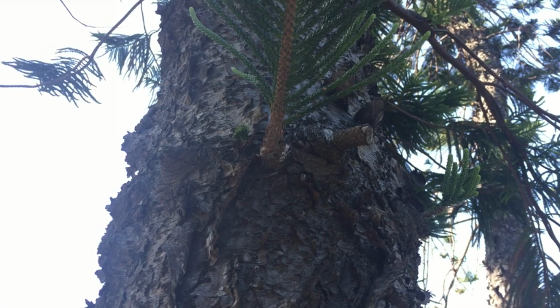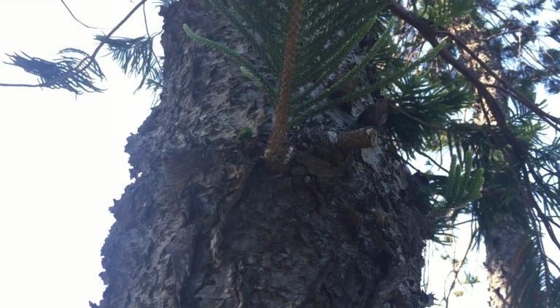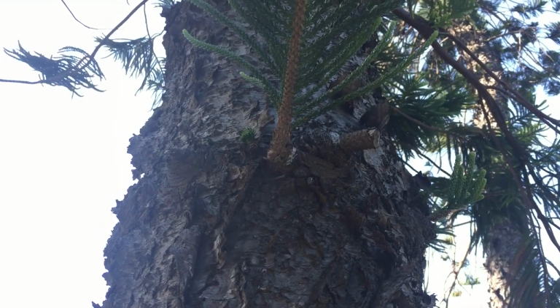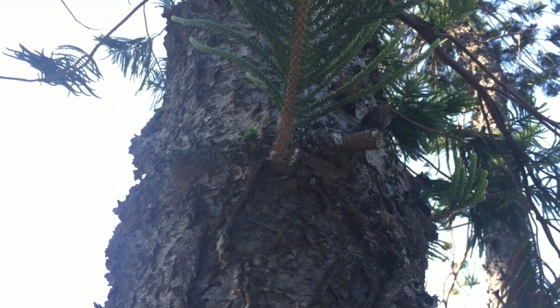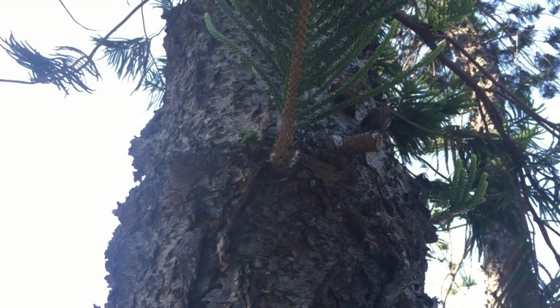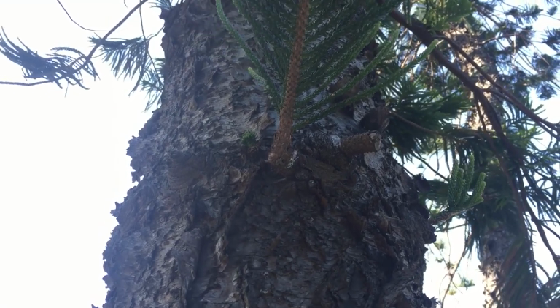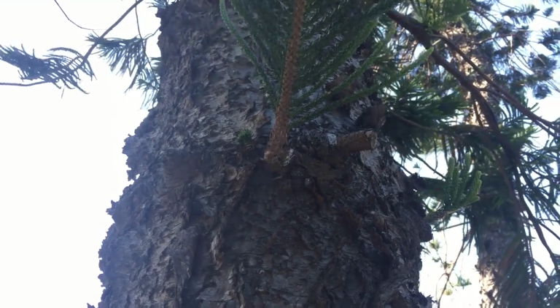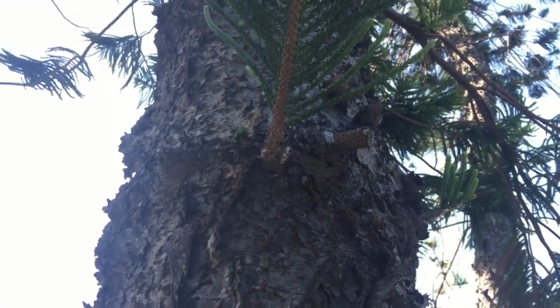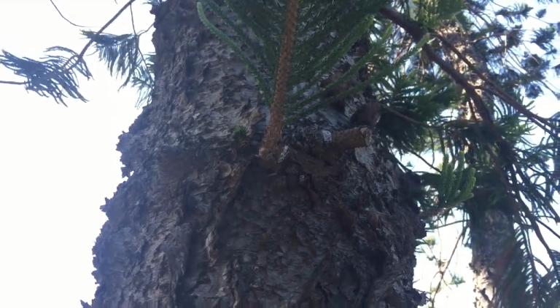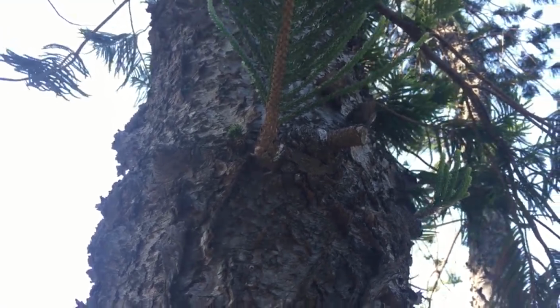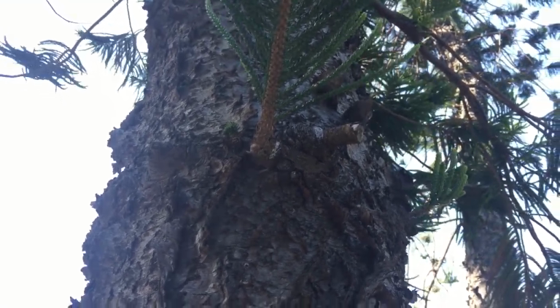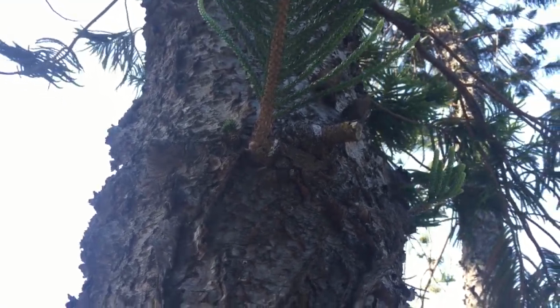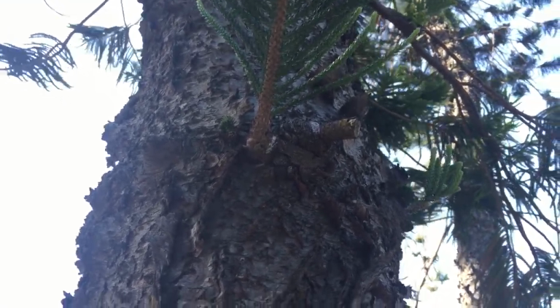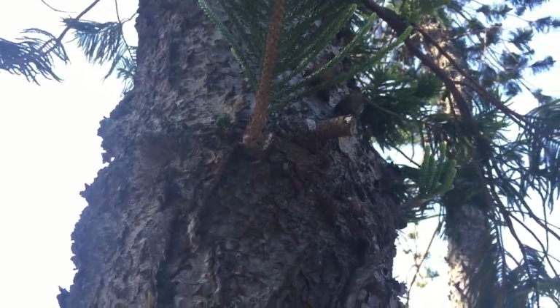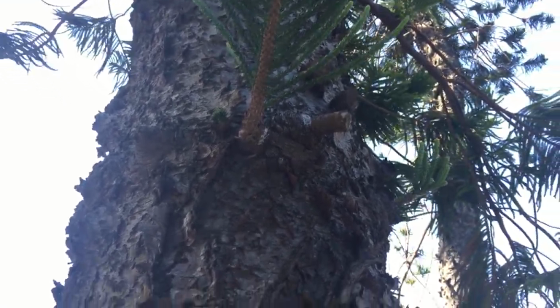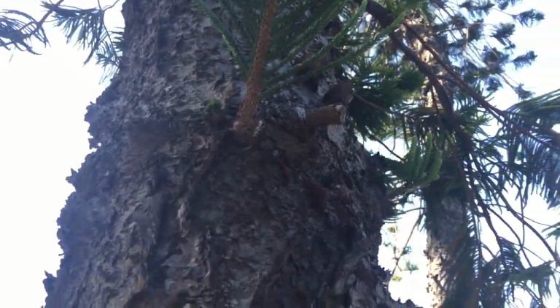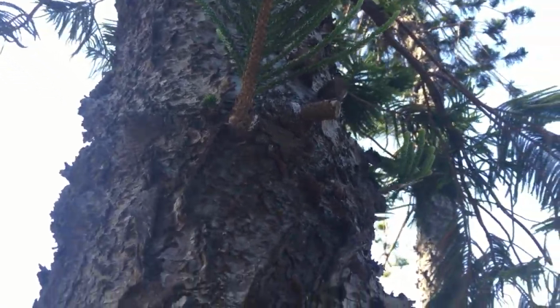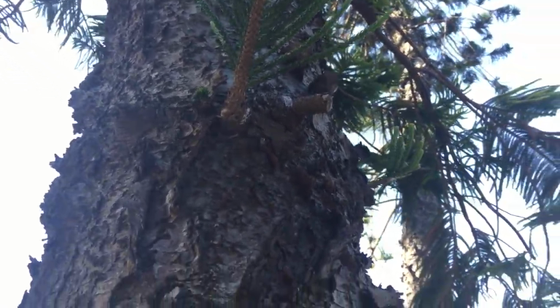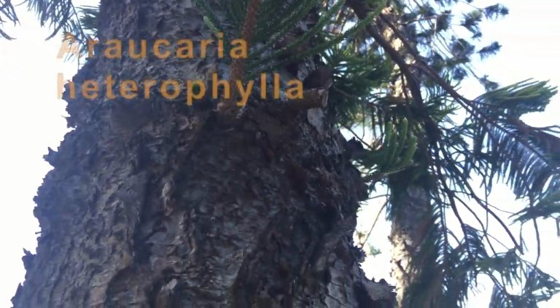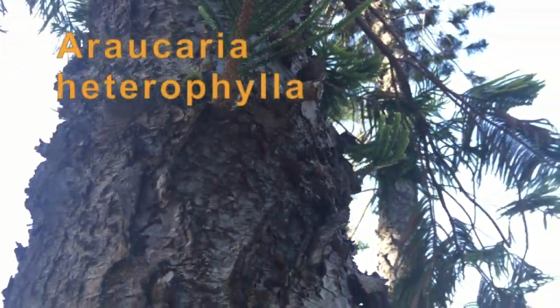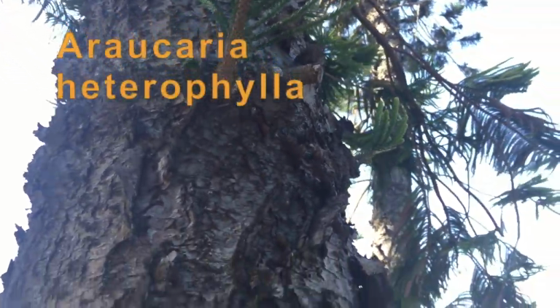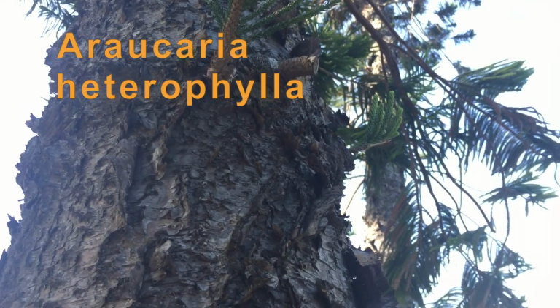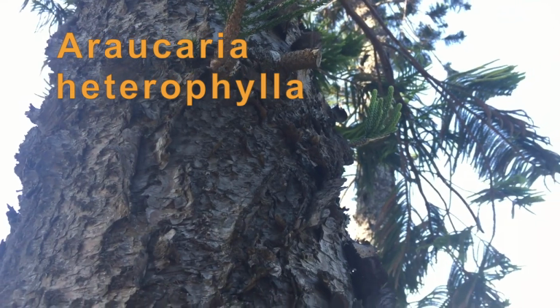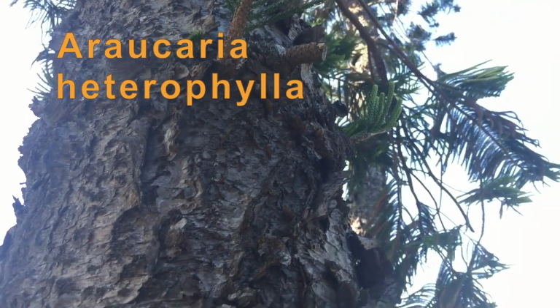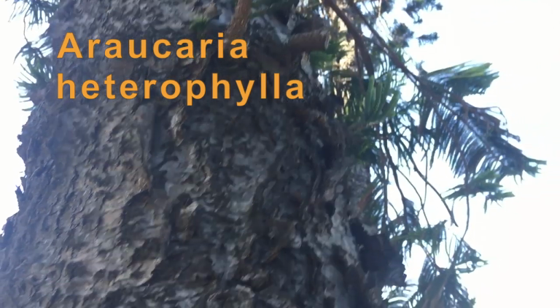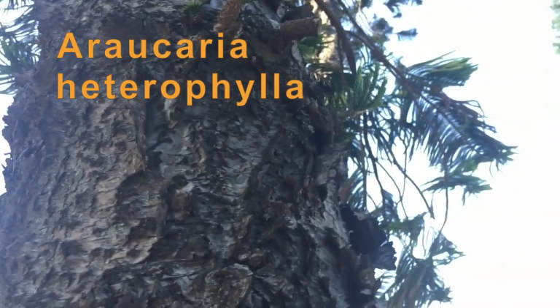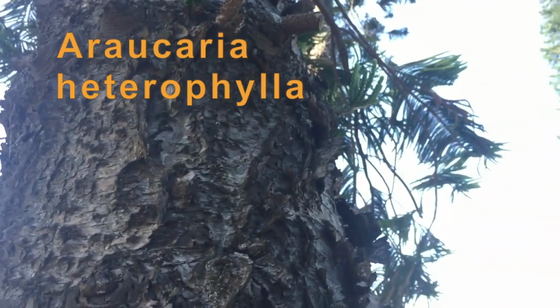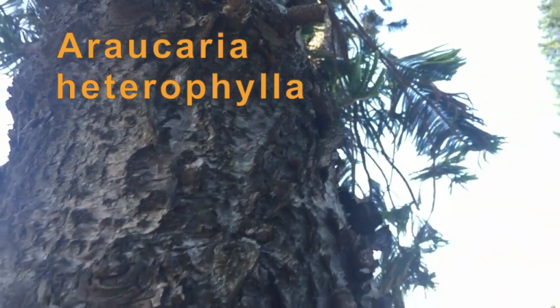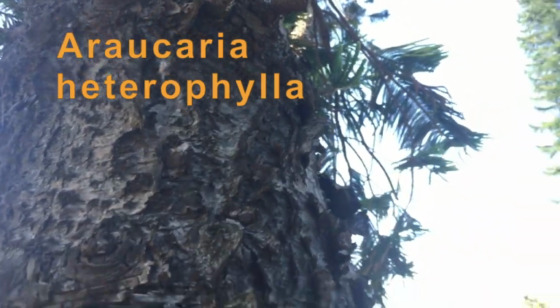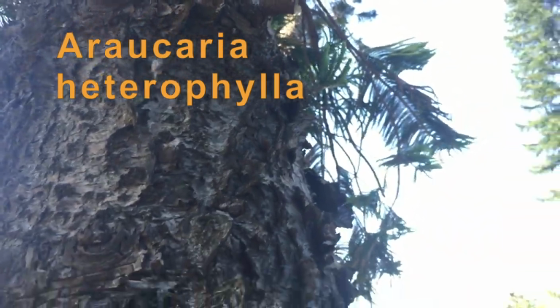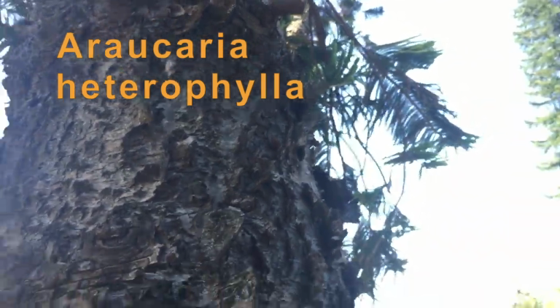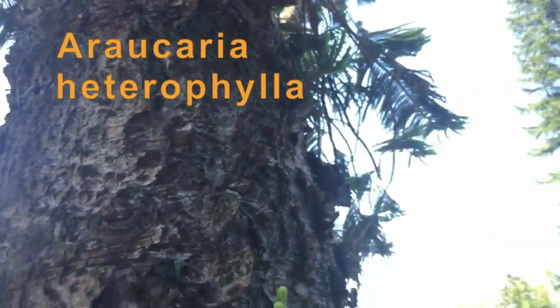The tree that you're looking at now is a Norfolk Island pine tree. The scientific name is Araucaria heterophylla.